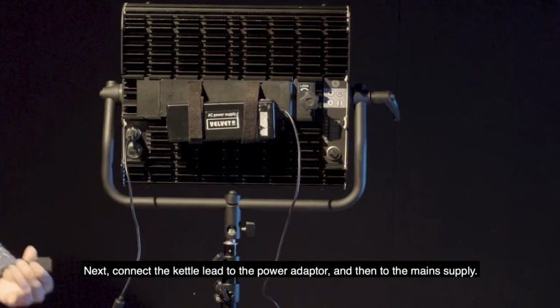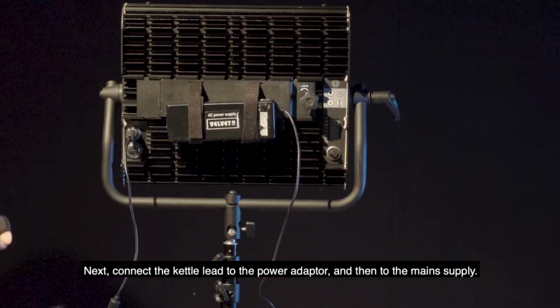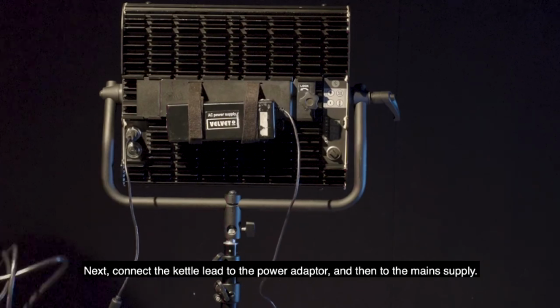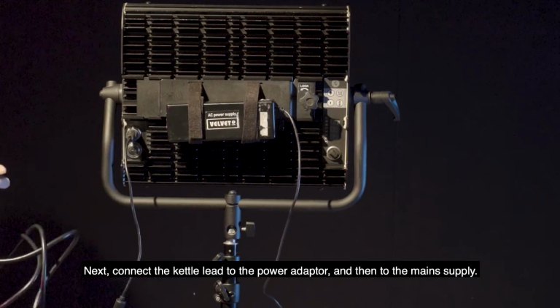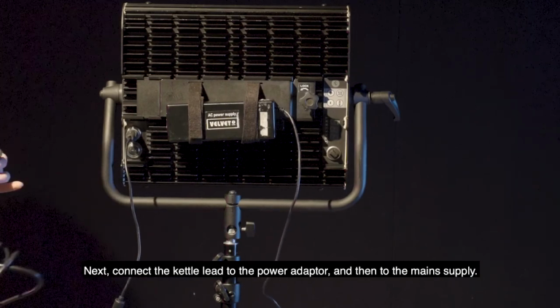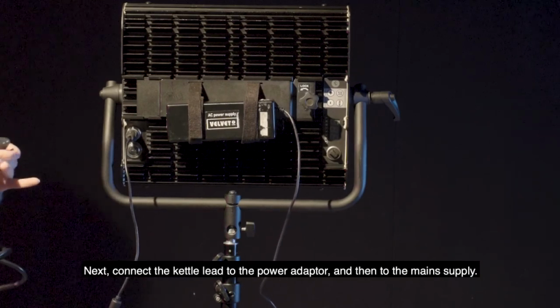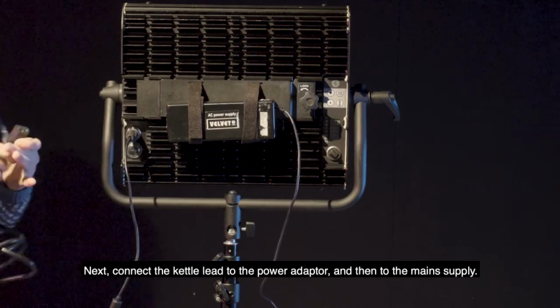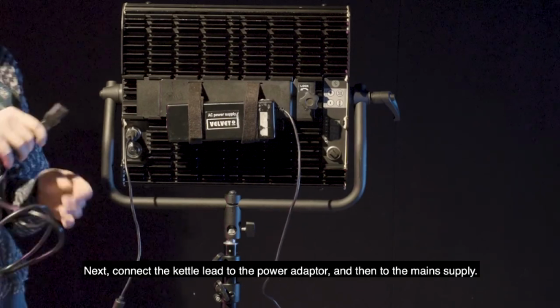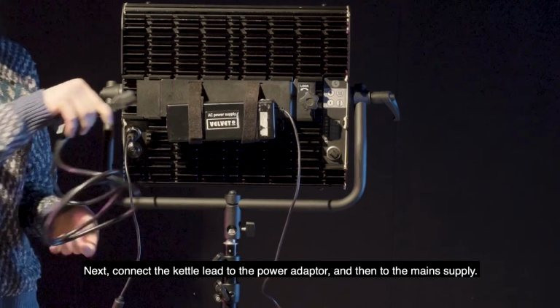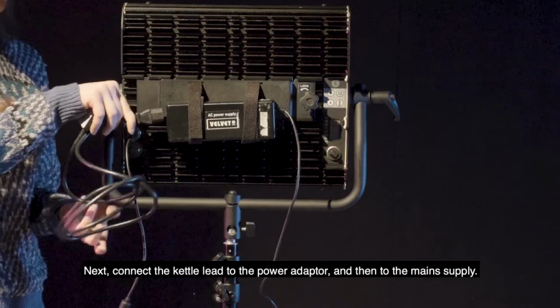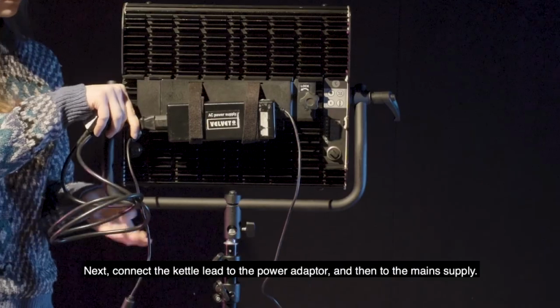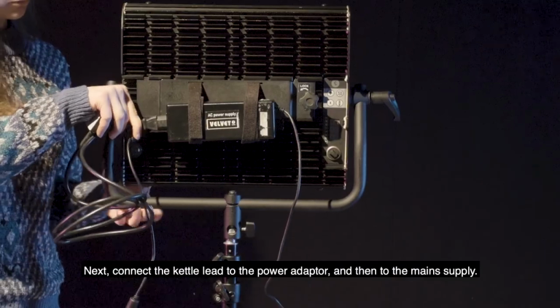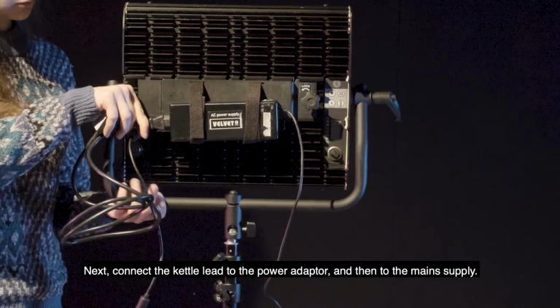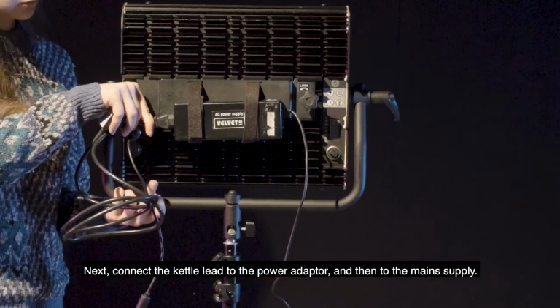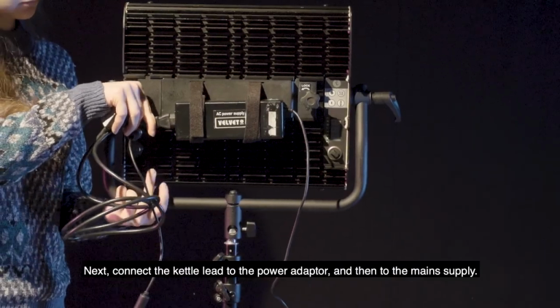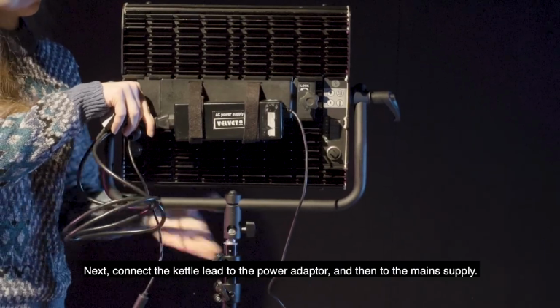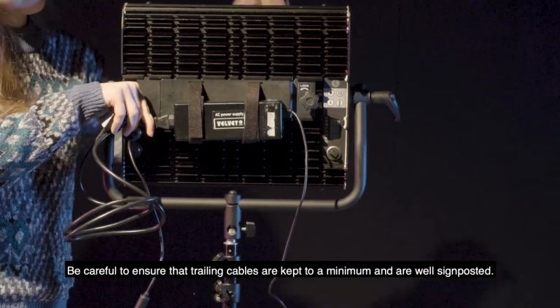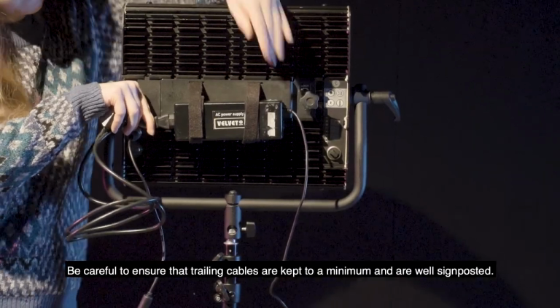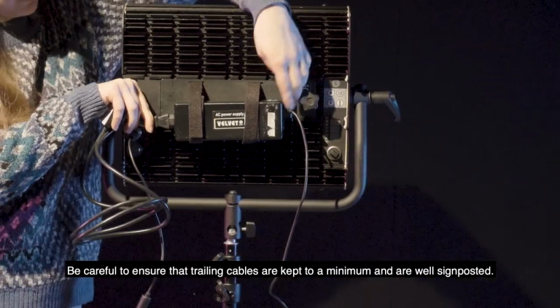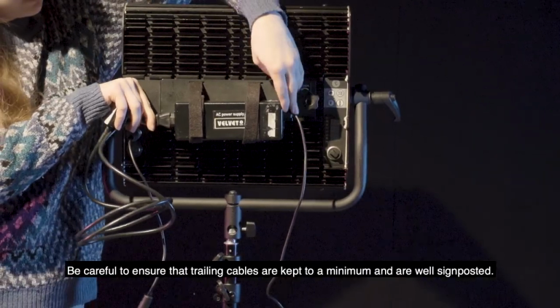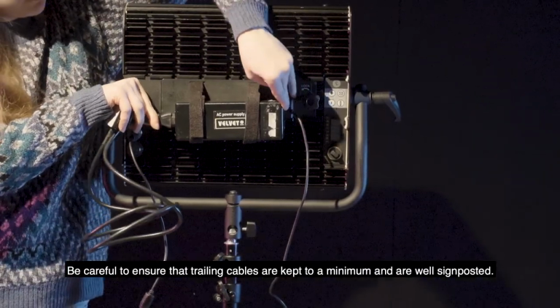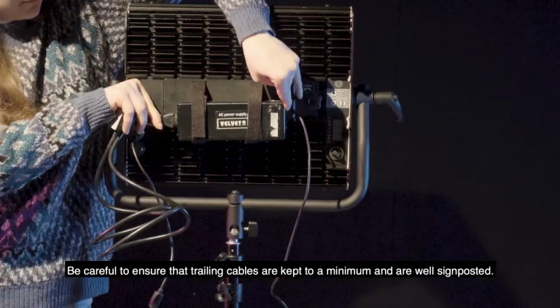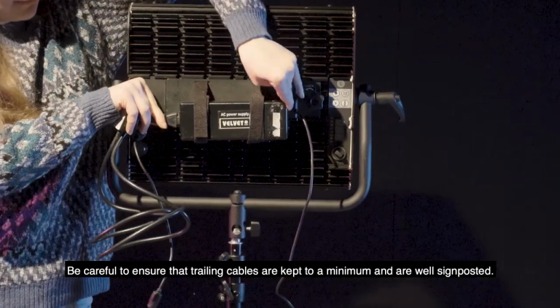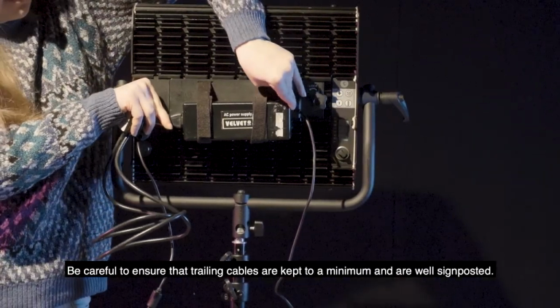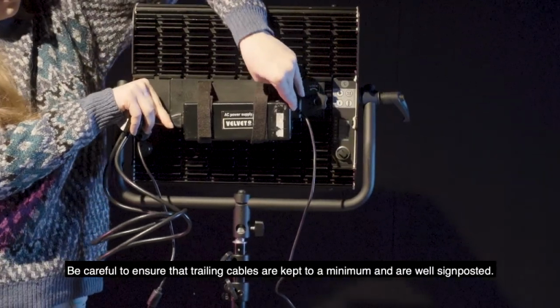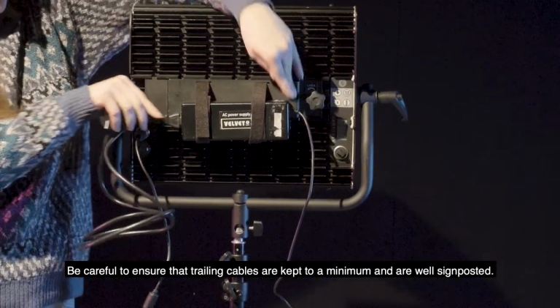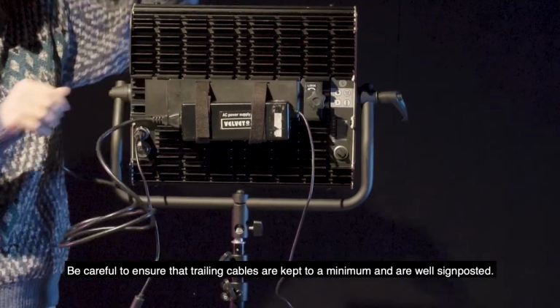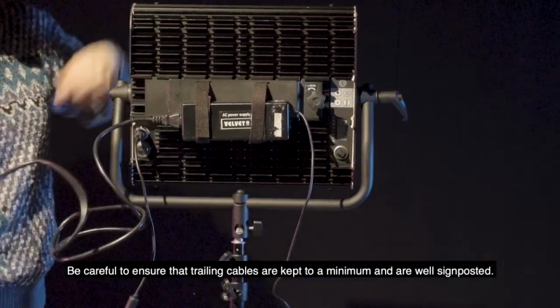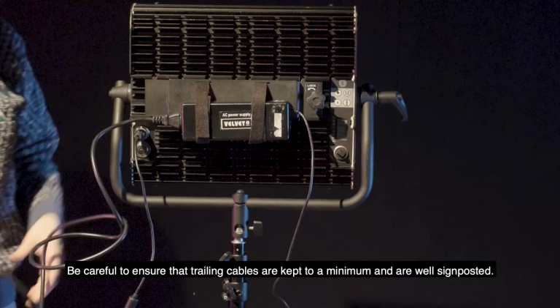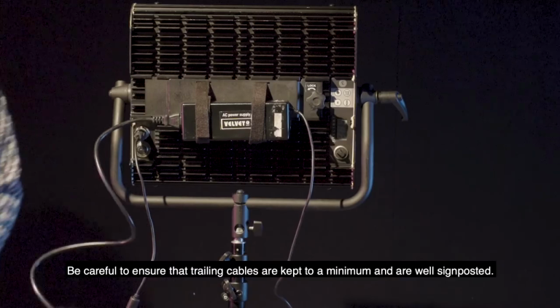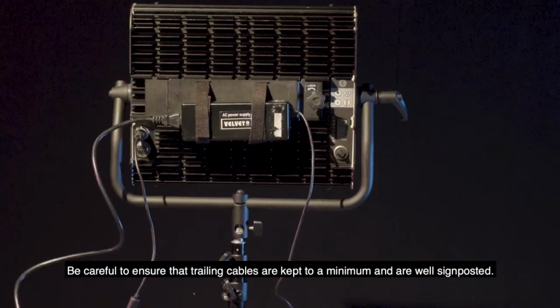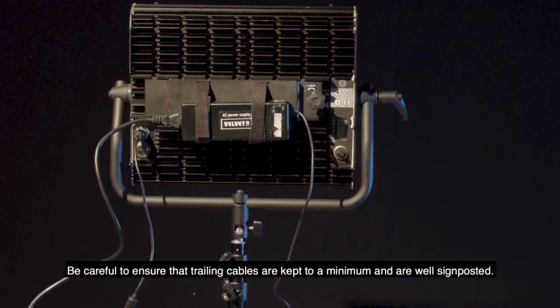Next, connect the kettle lead to the power adapter and then to the main supply. Be careful to ensure that trailing cables are kept to a minimum and are well signposted.